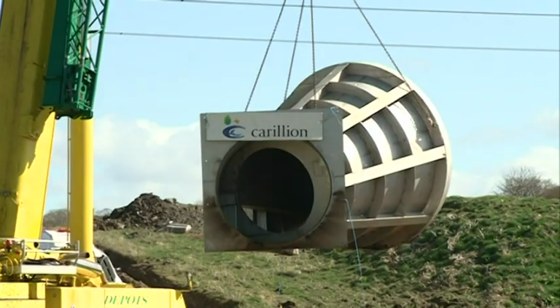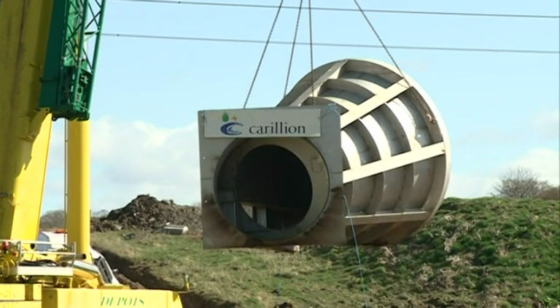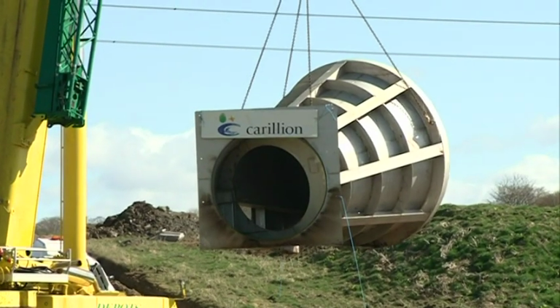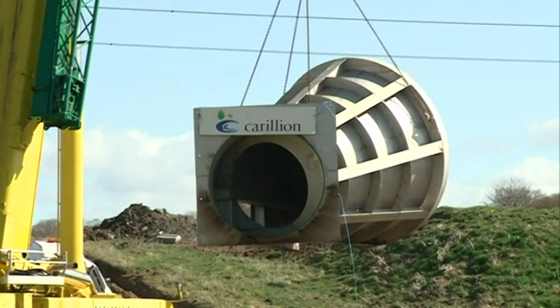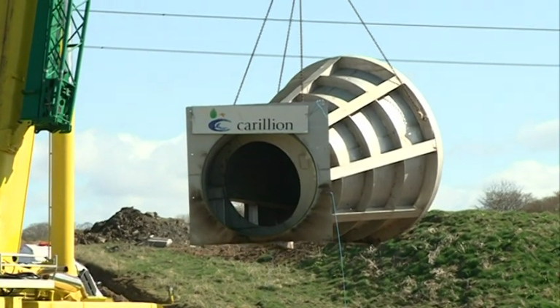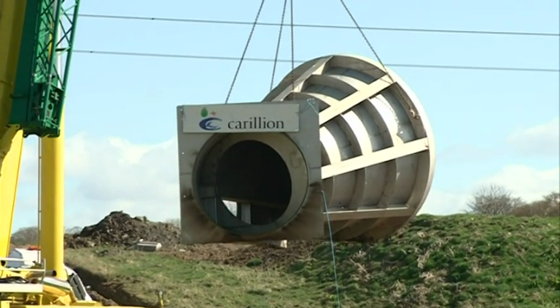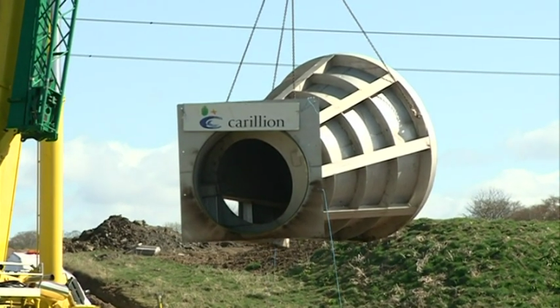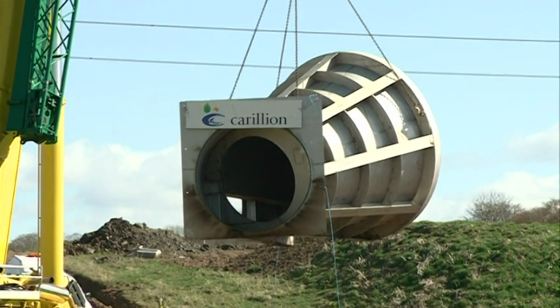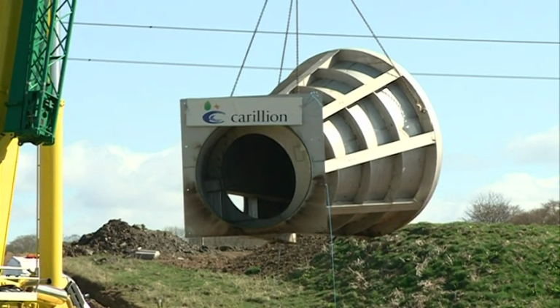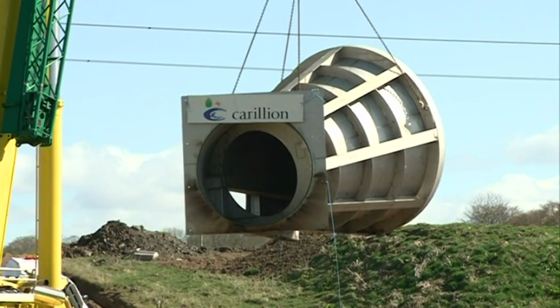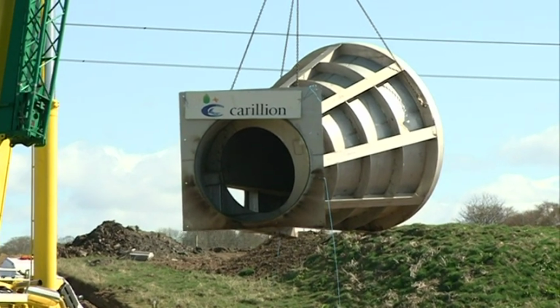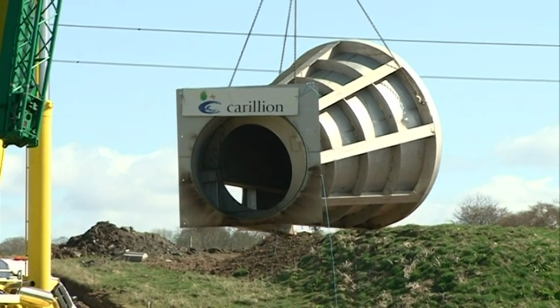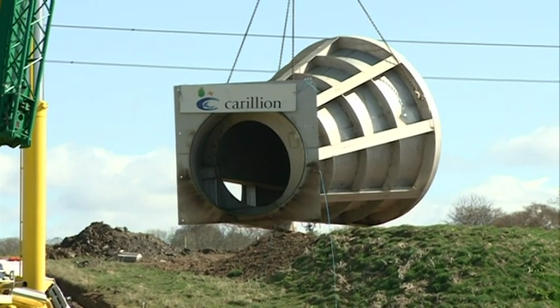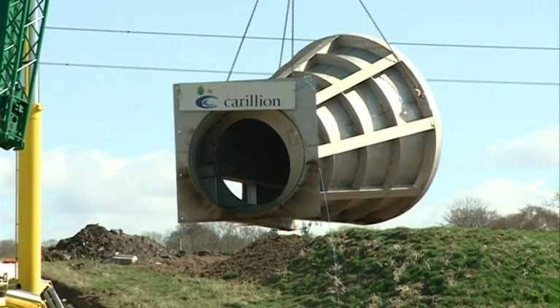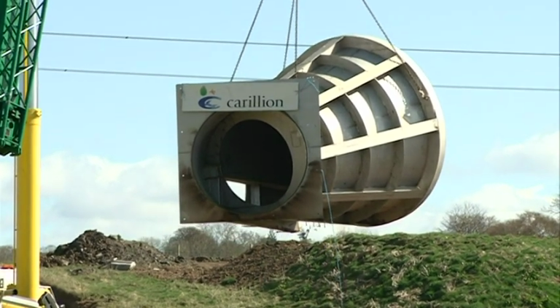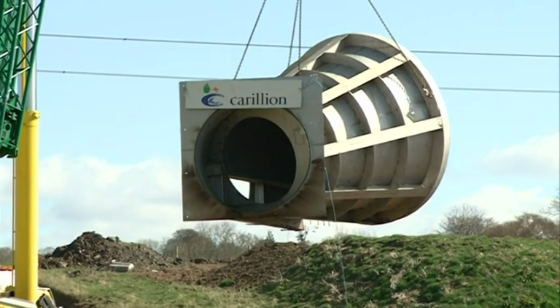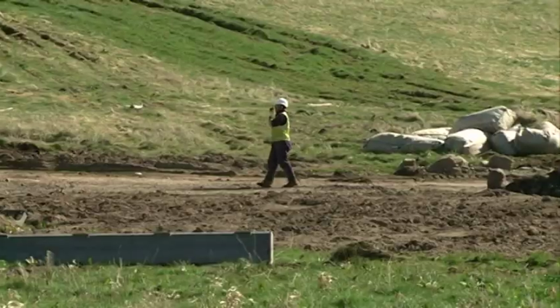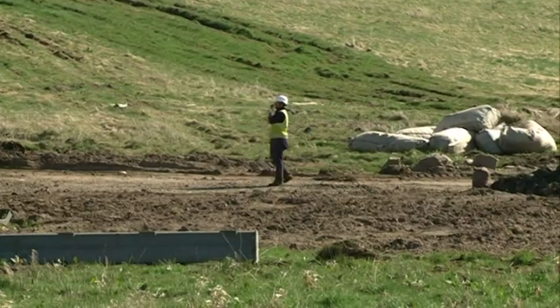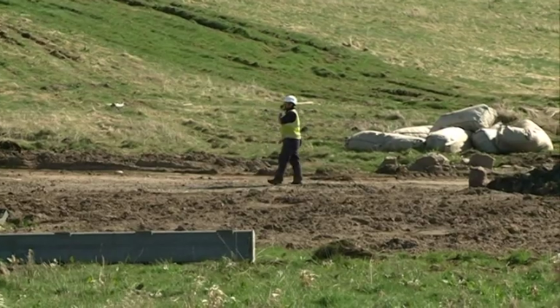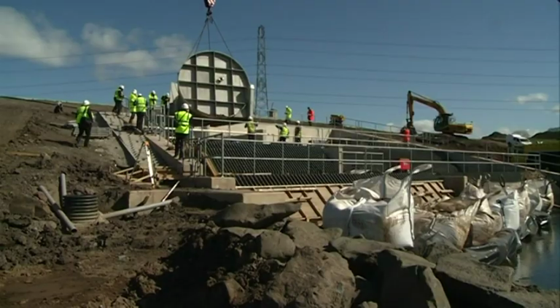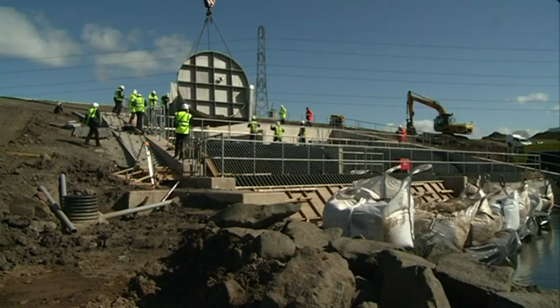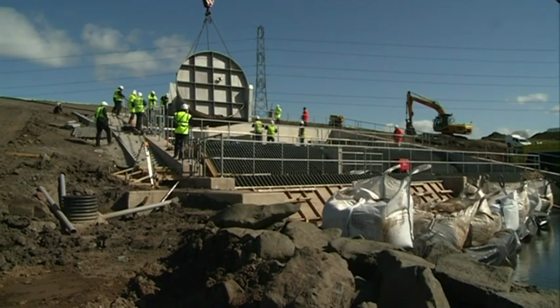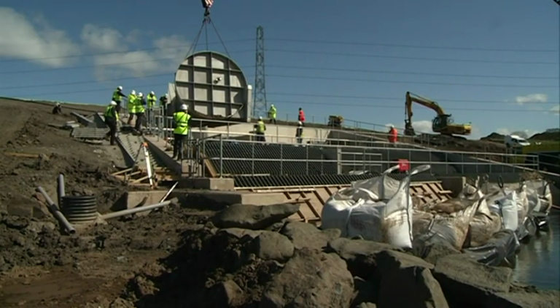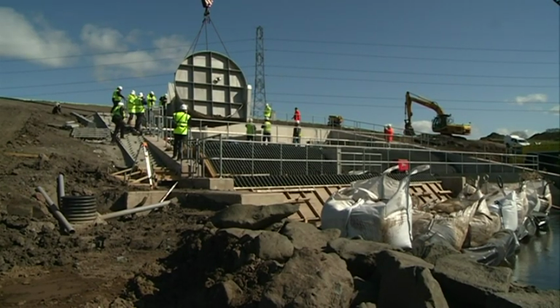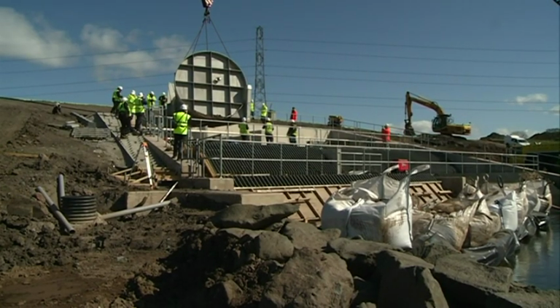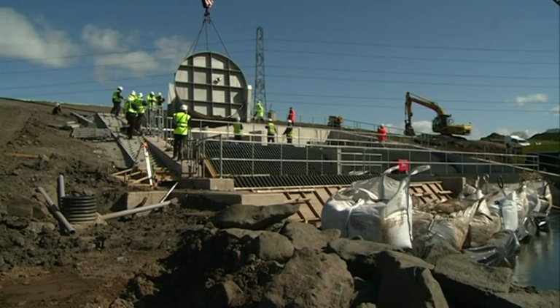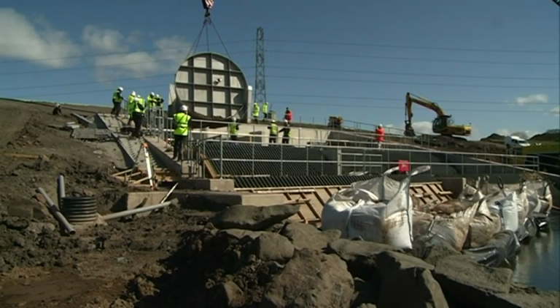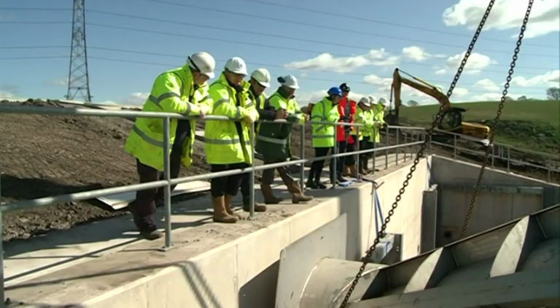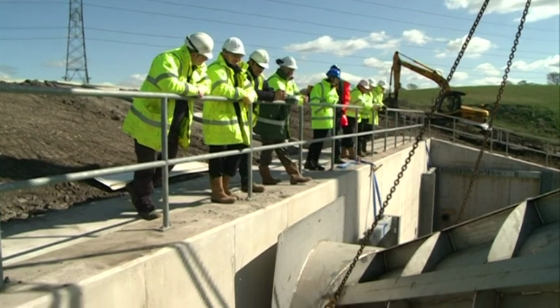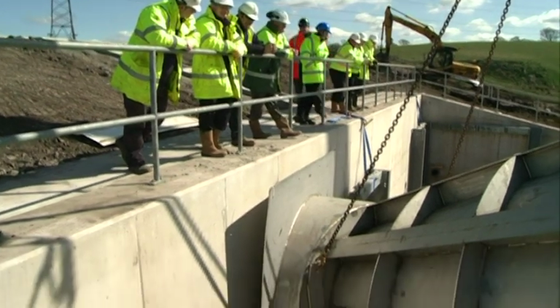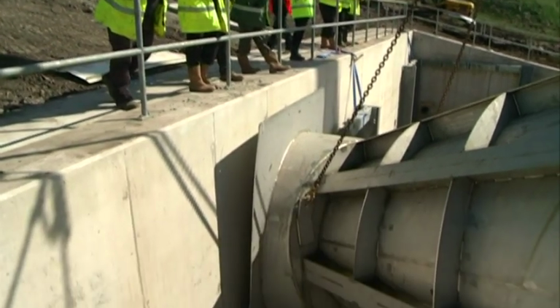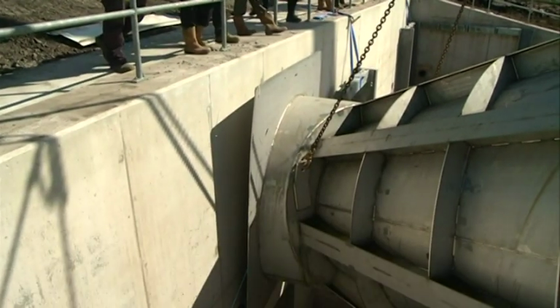We loaded the hydro breaks up onto the chains, lifted them round into position, and lowered the hydro break down into position. We will now commence bolting up the hydro break.